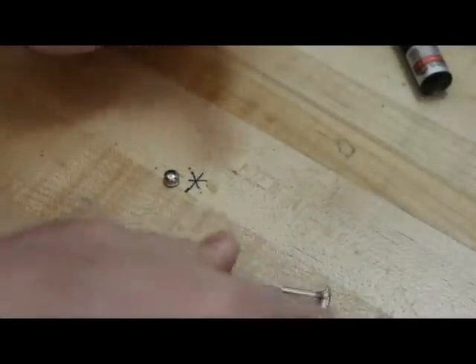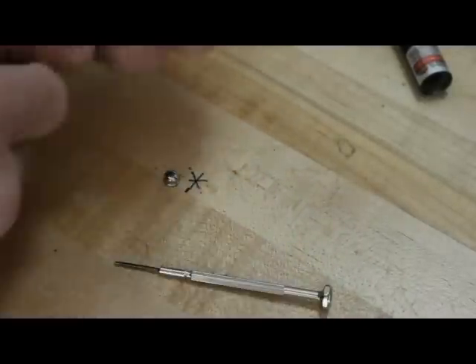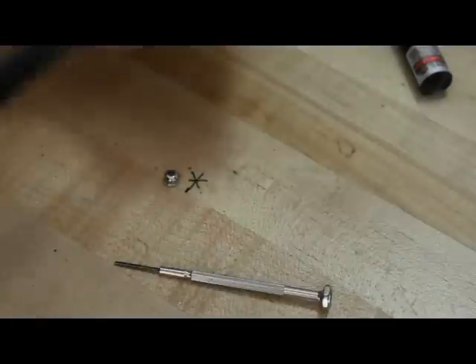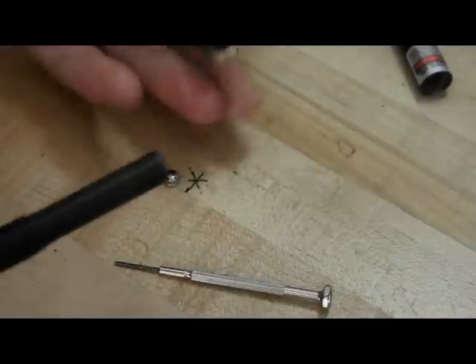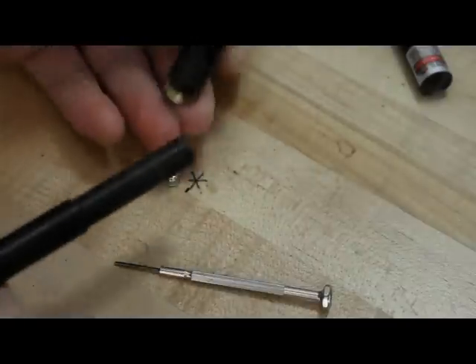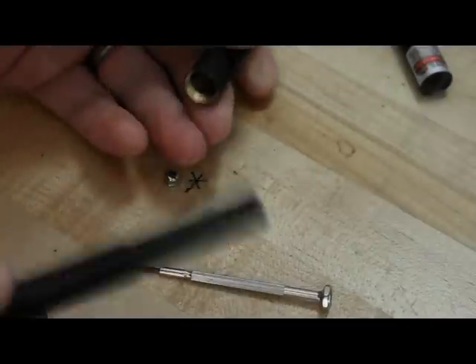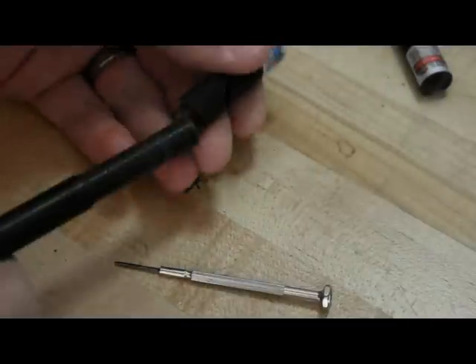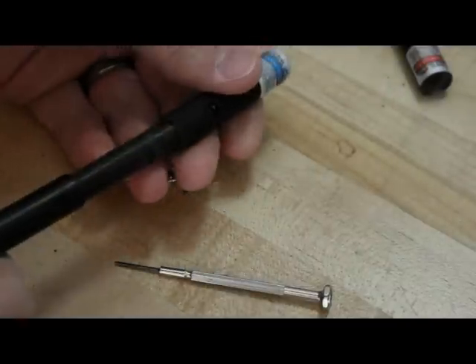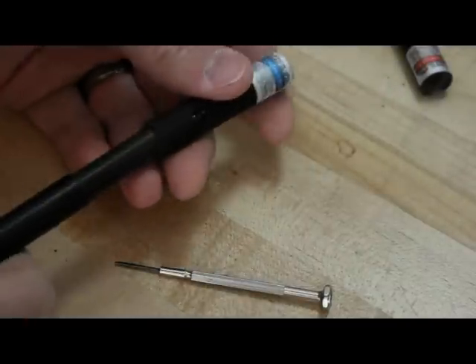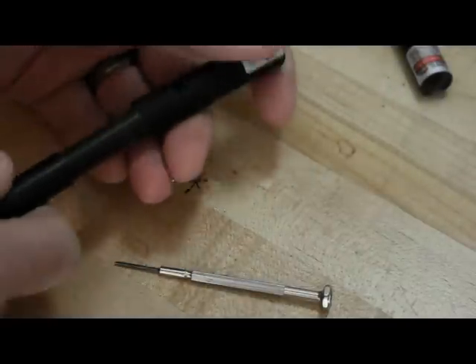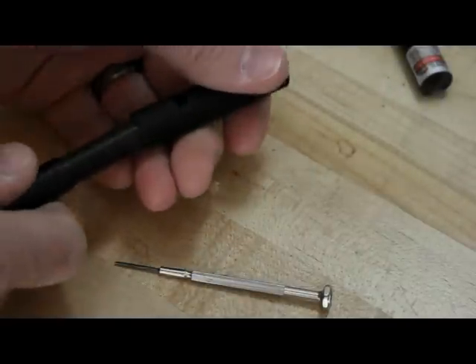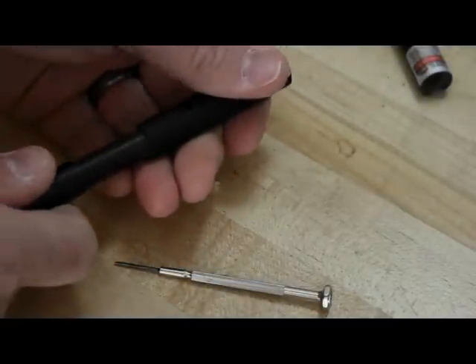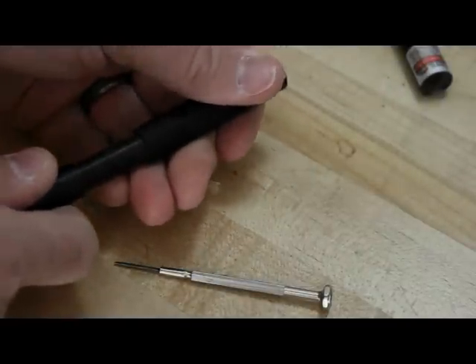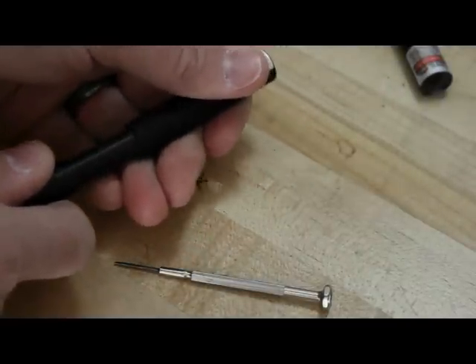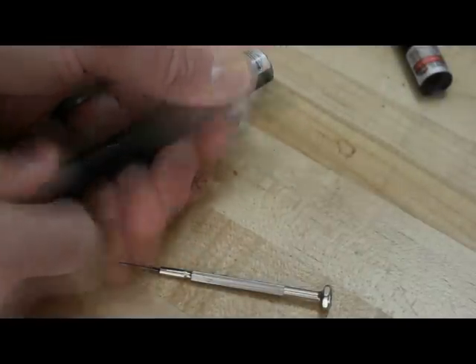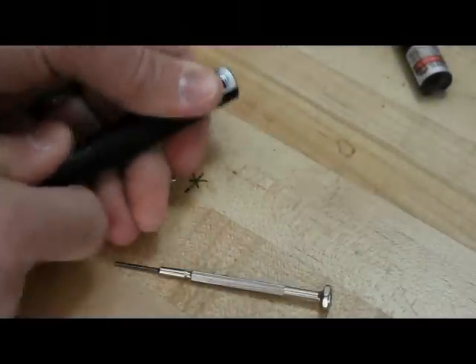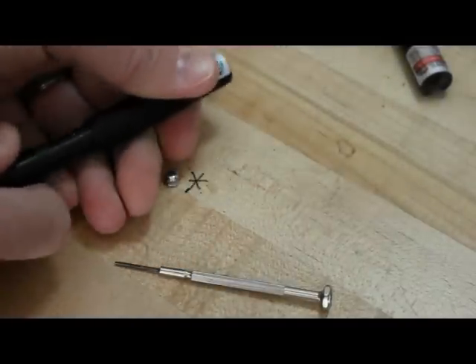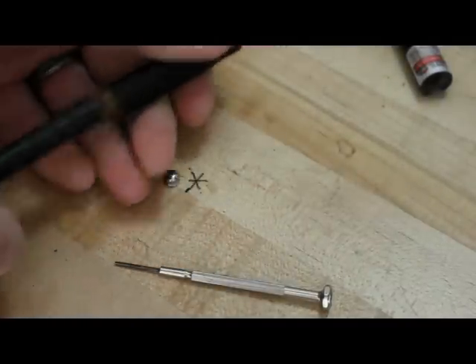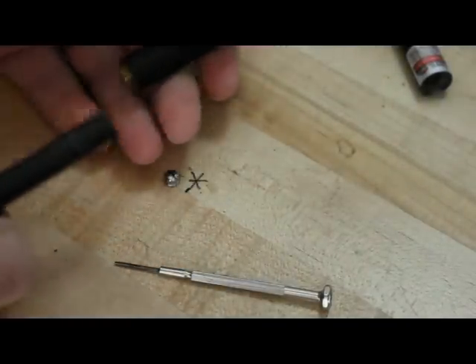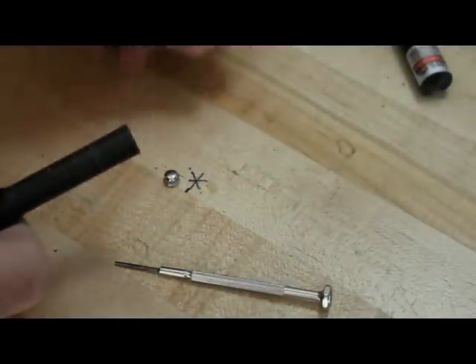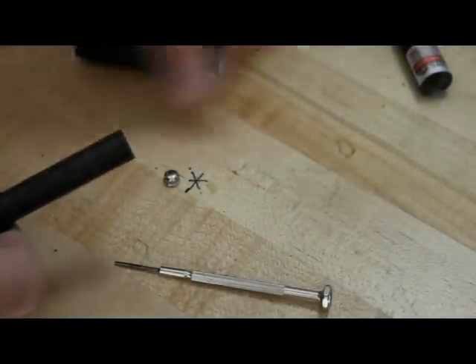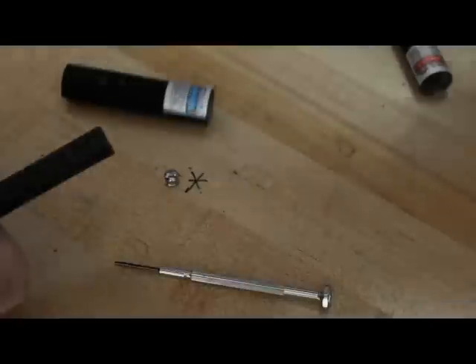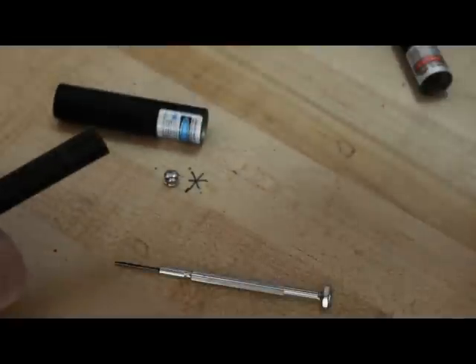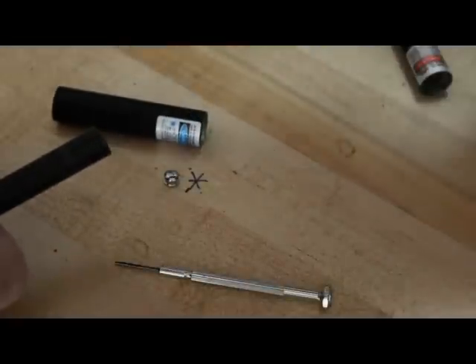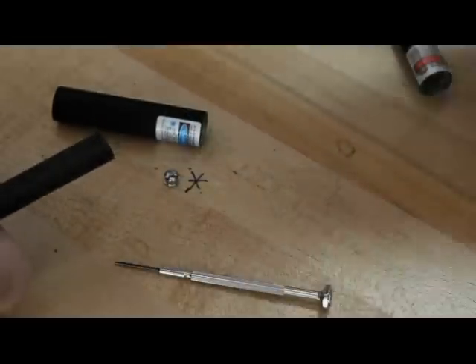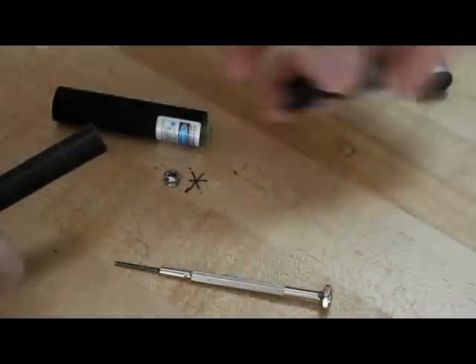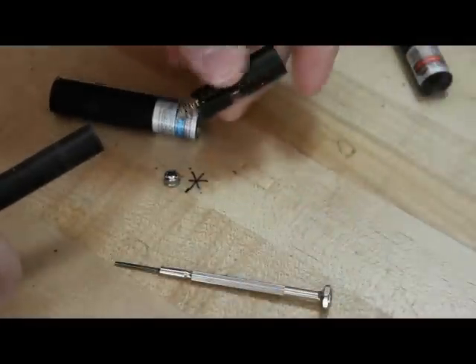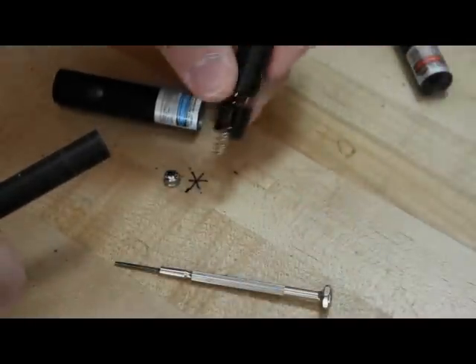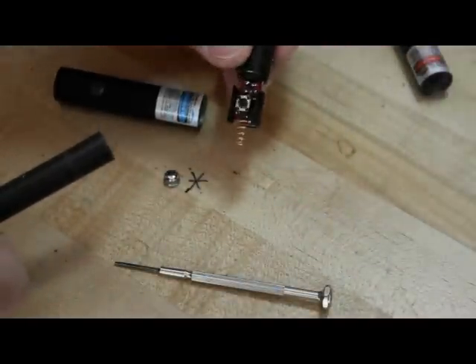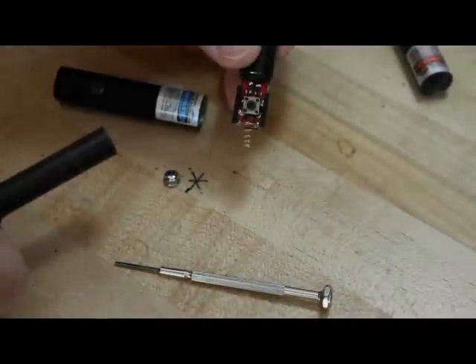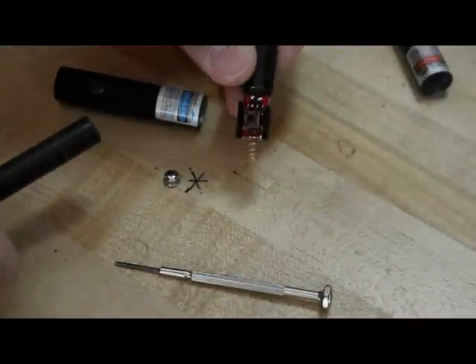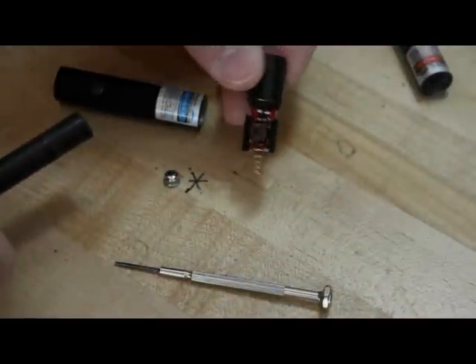From there, it's not going to stop your dowel and you can push it a little bit farther out. And then you've got a disassembled laser.